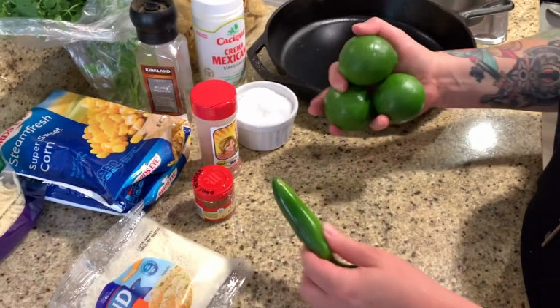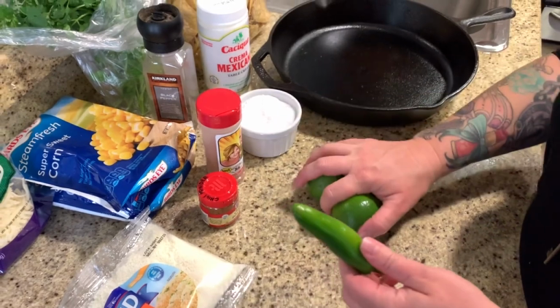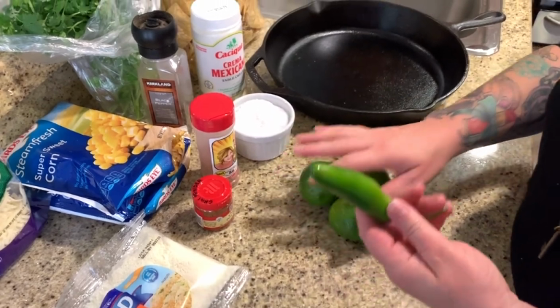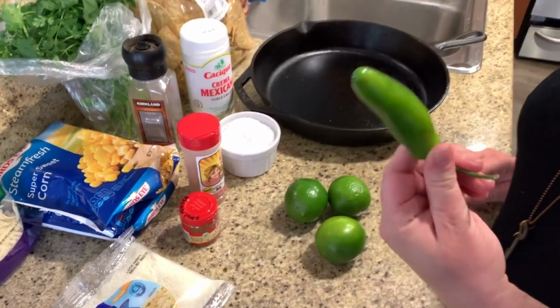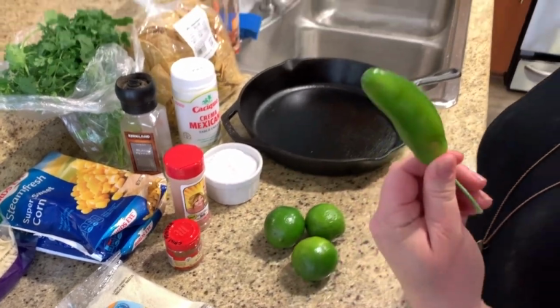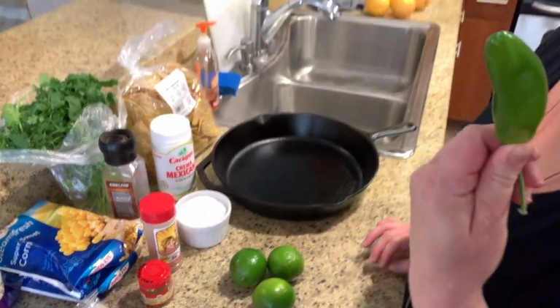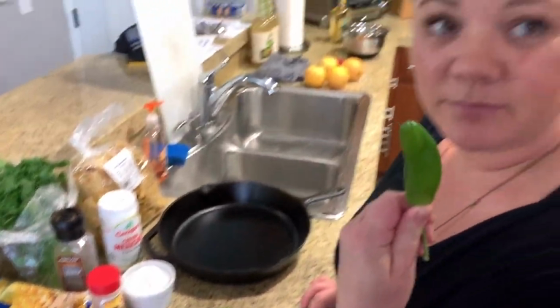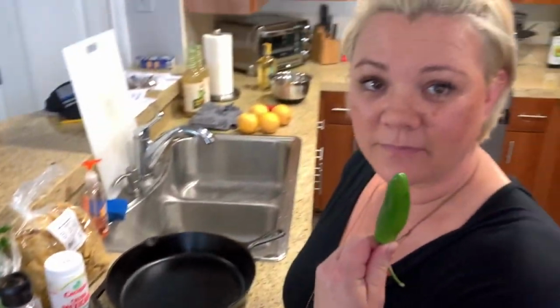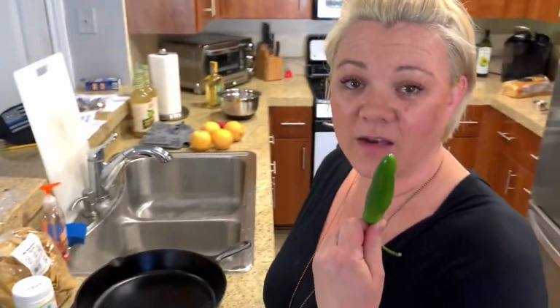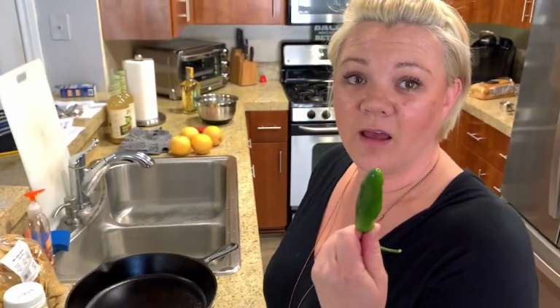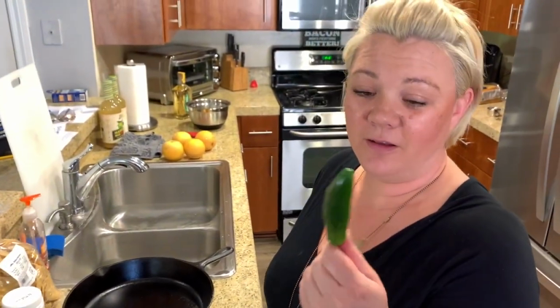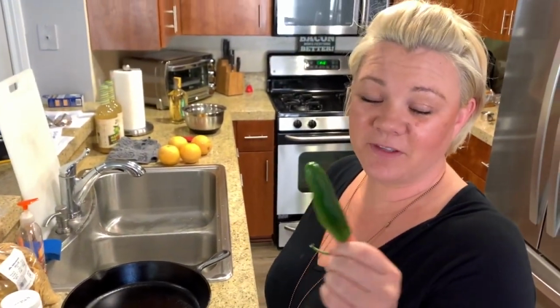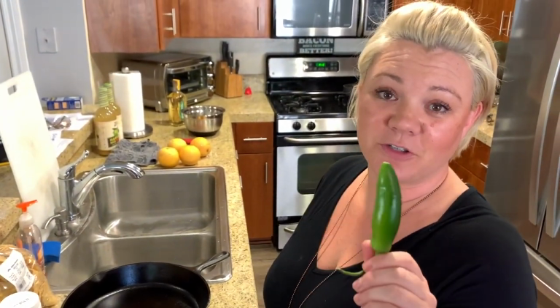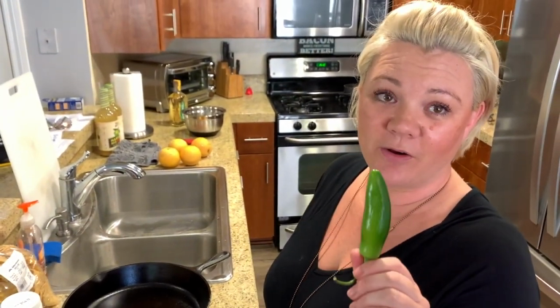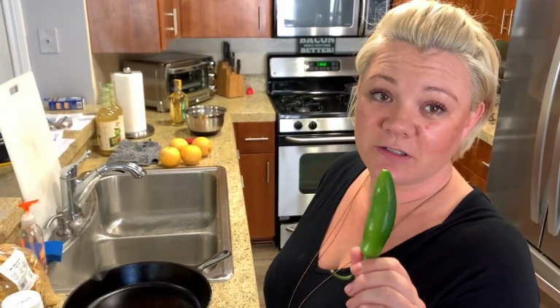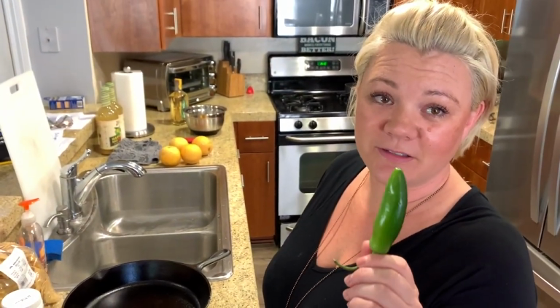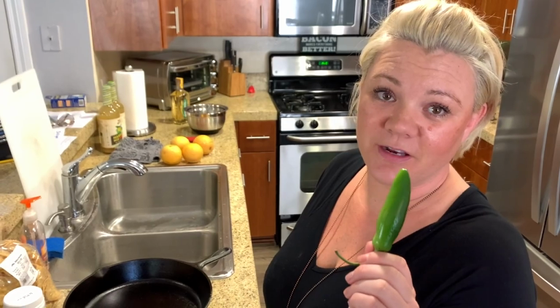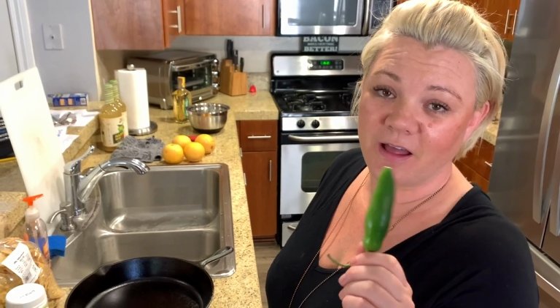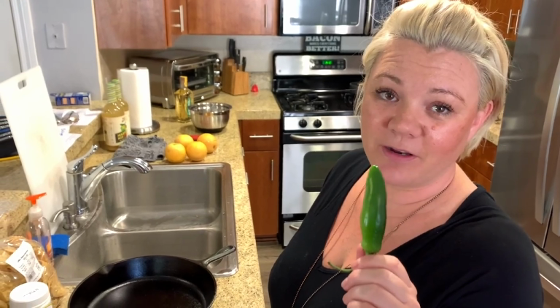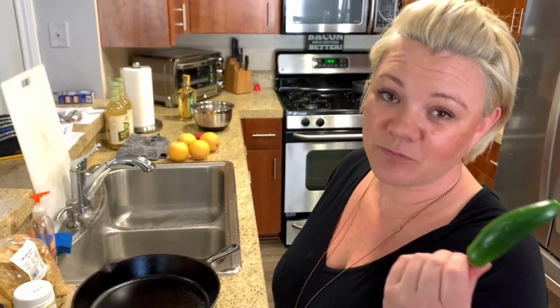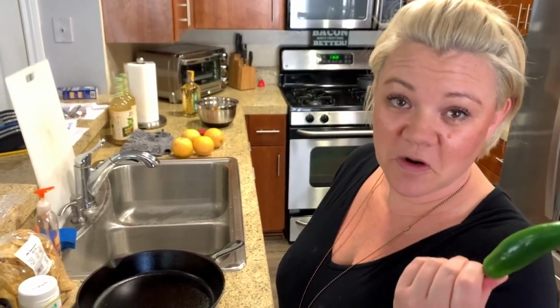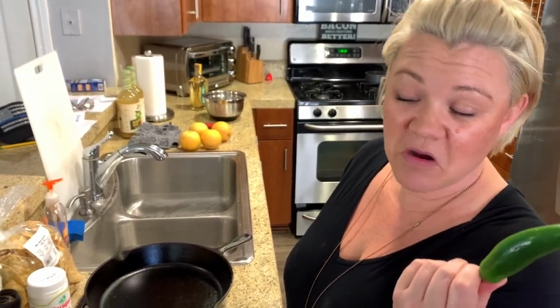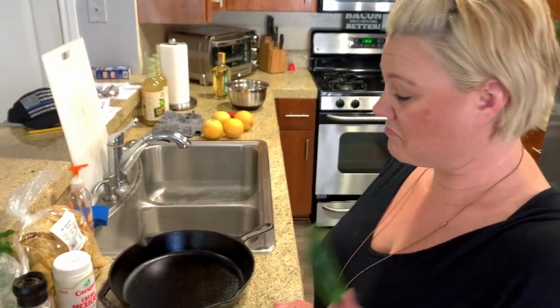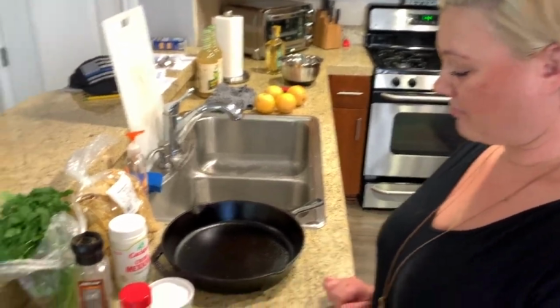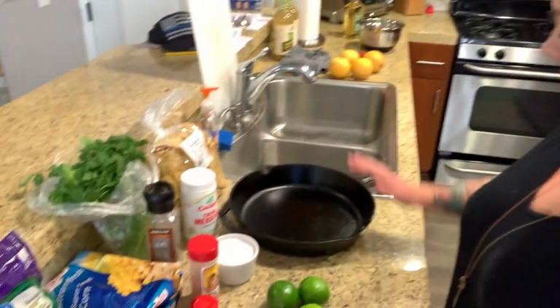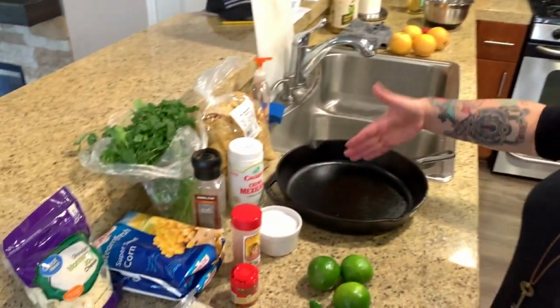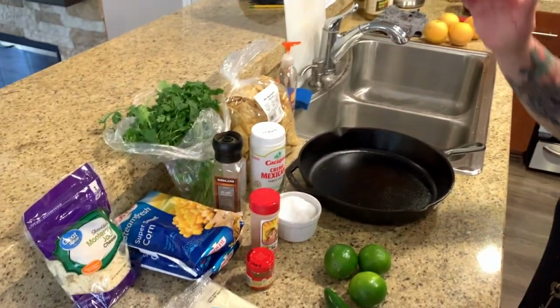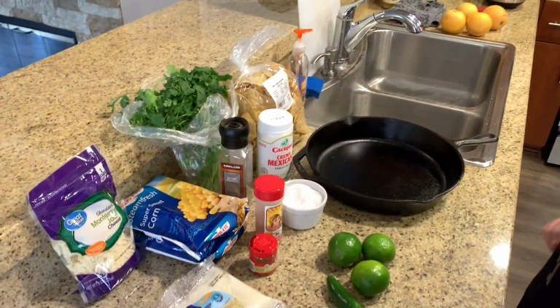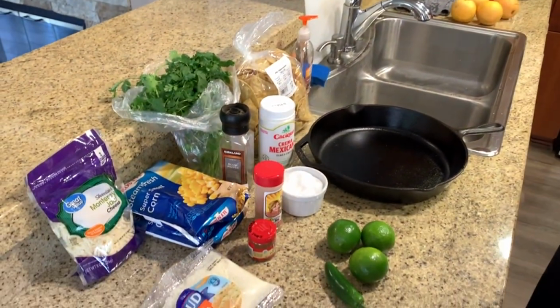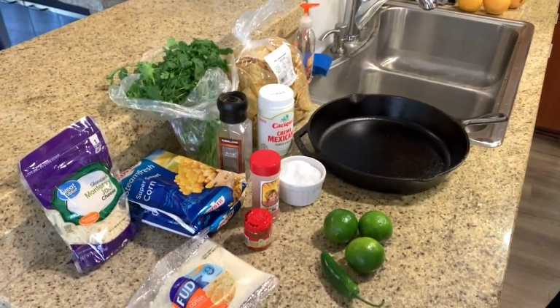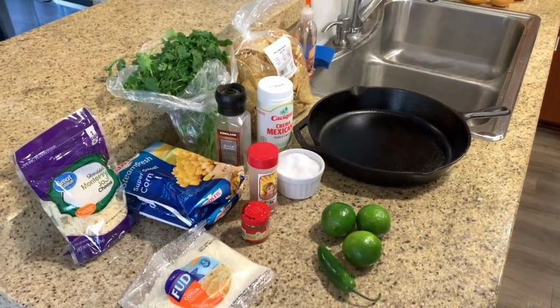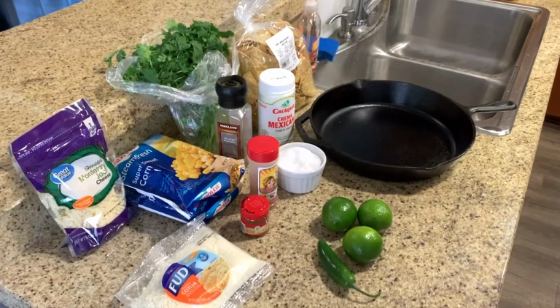Limes, because I miss street food in L.A. and you can't go outside. And this is a Serrano — it's a little spicier than a jalapeno, but it's whatever you want. Here we go, I have my cast iron. Let's start building.